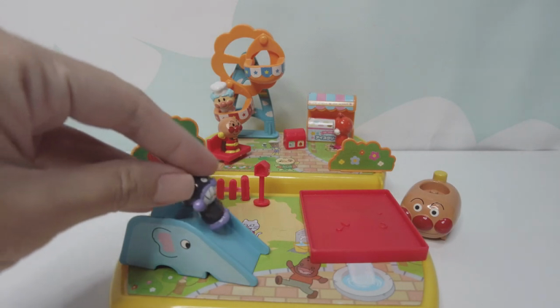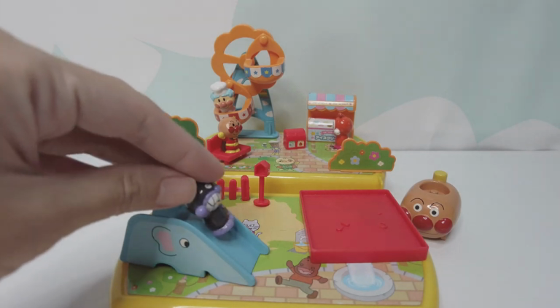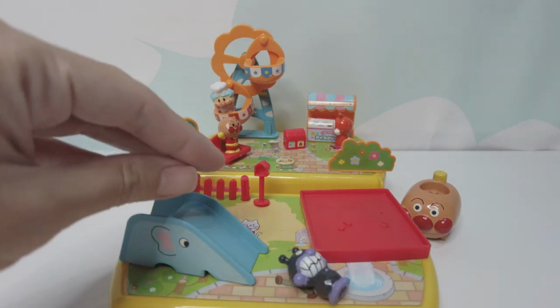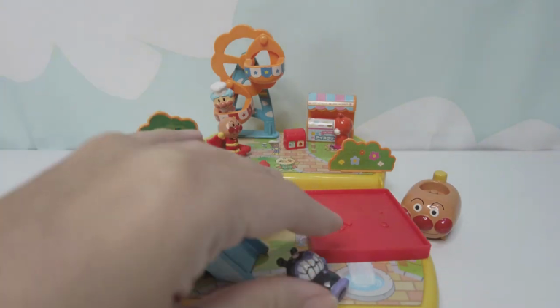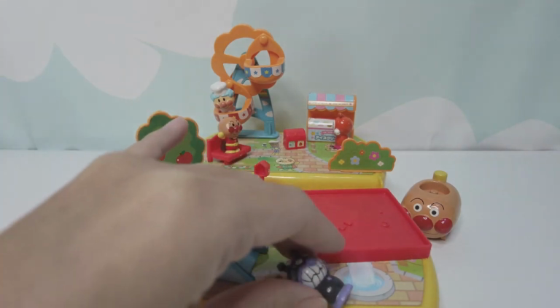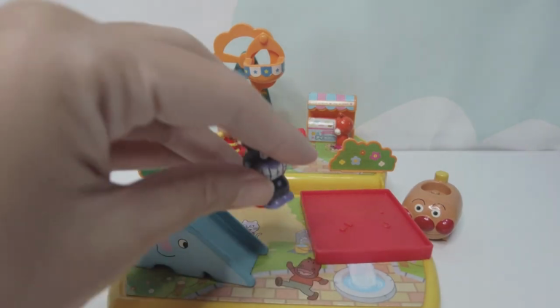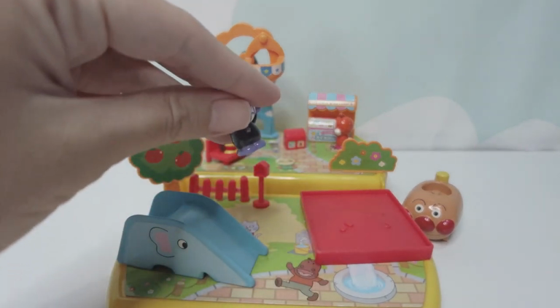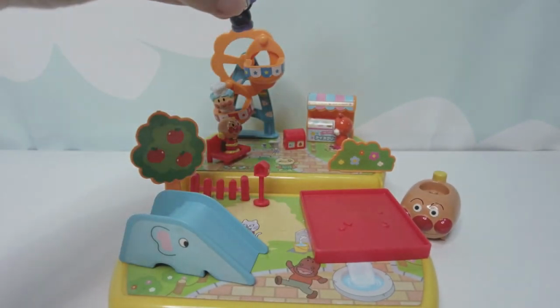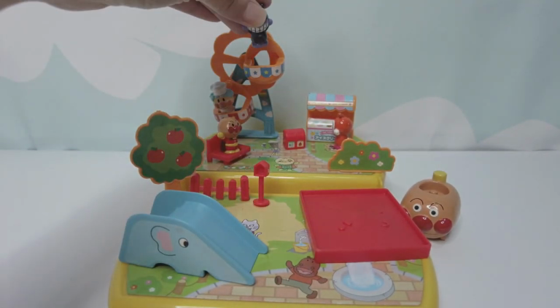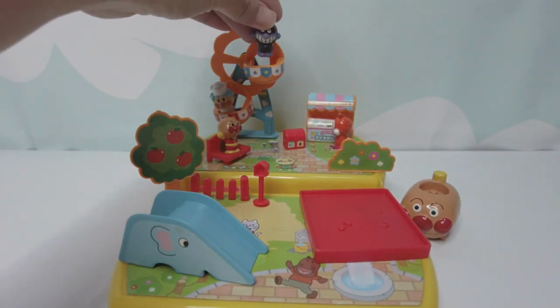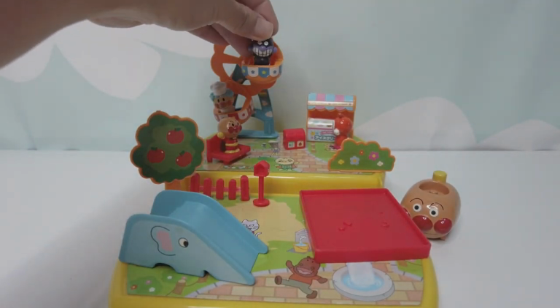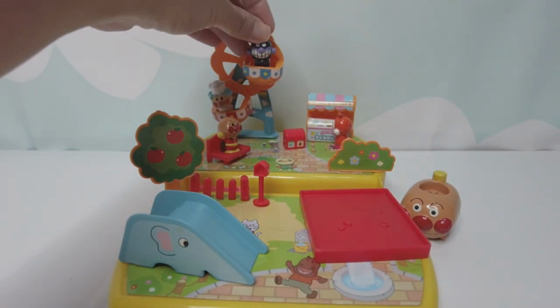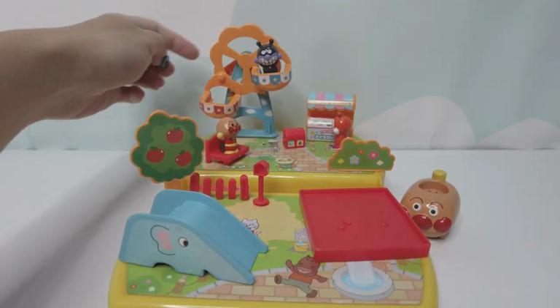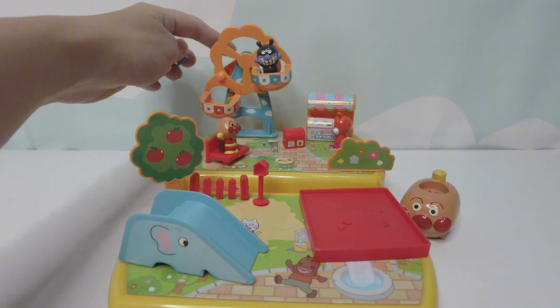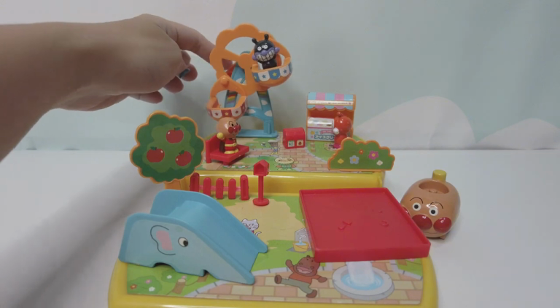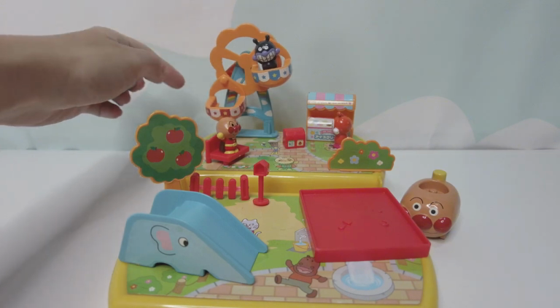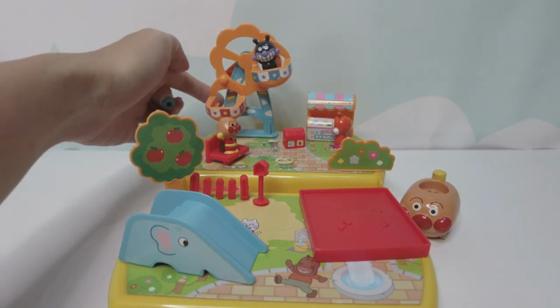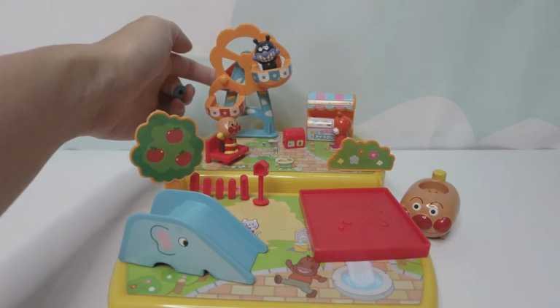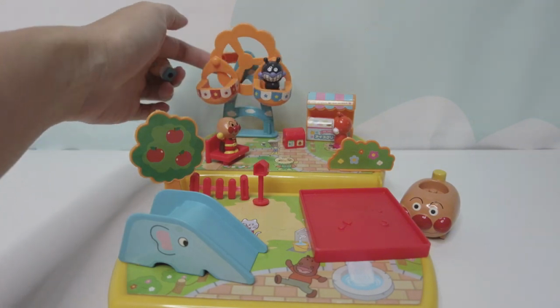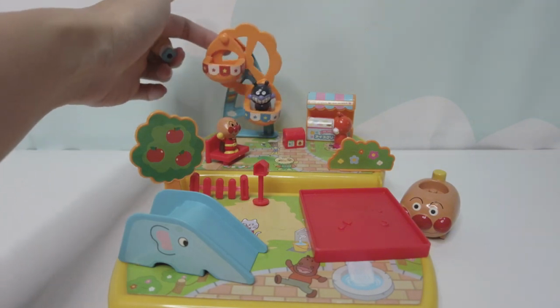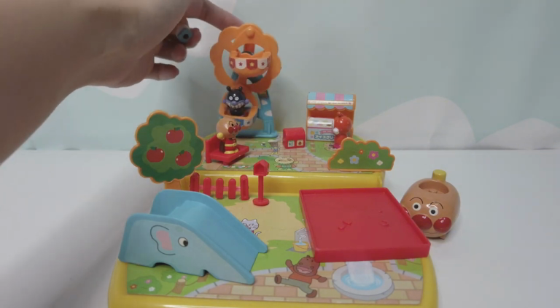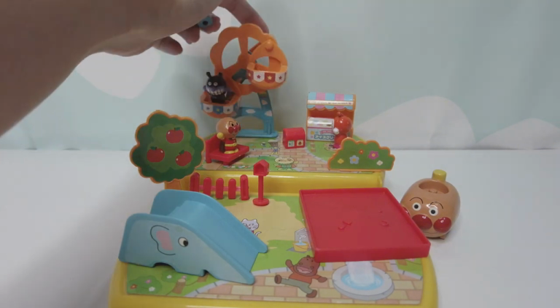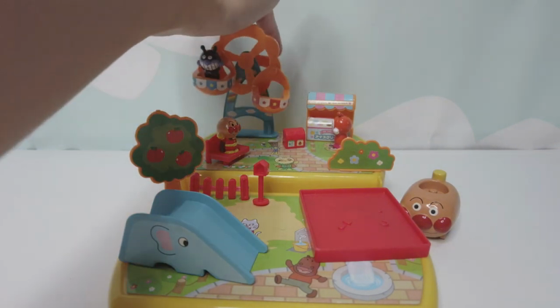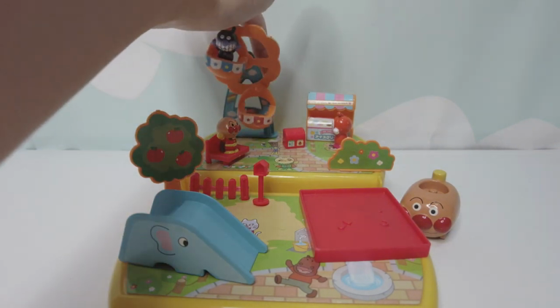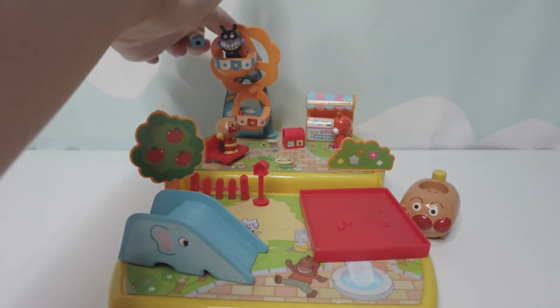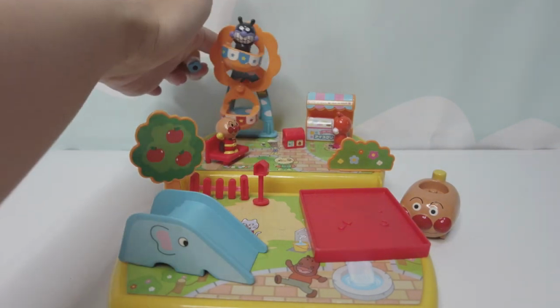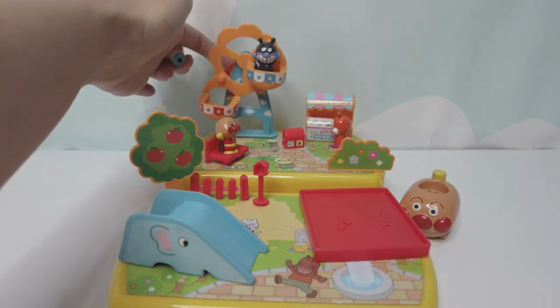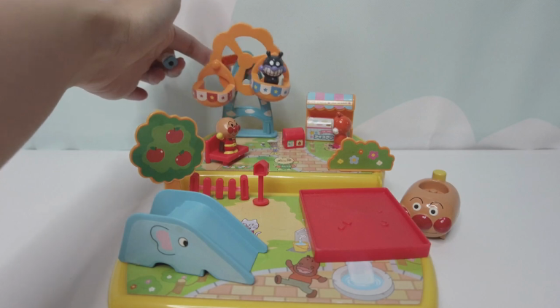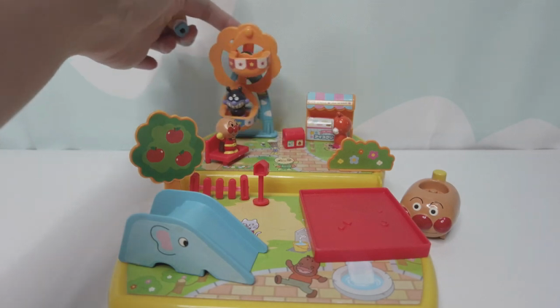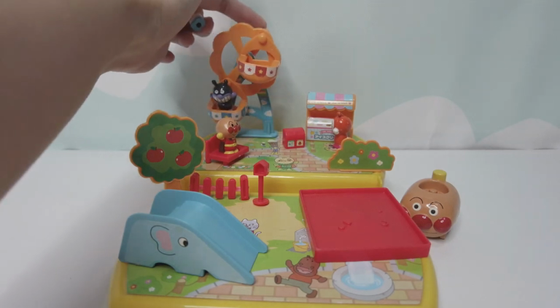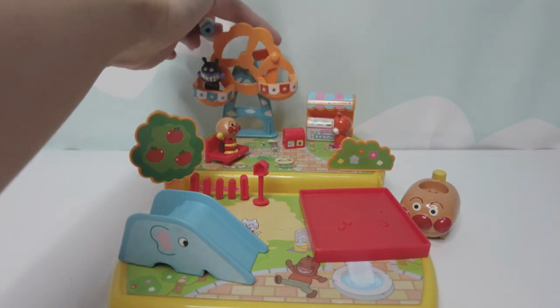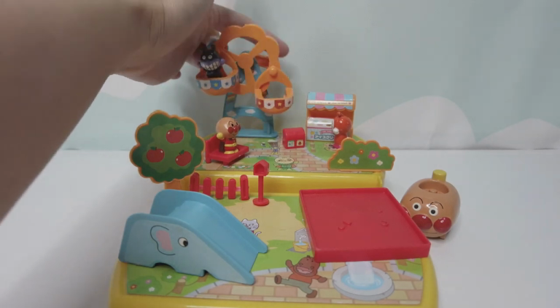Whee! Let's ride on the Ferris Wheel now. Yay, it's so much fun.